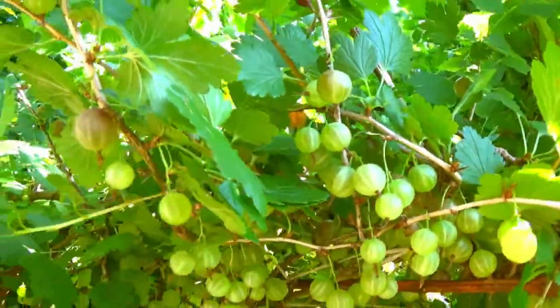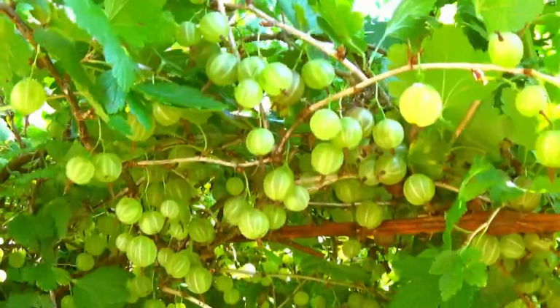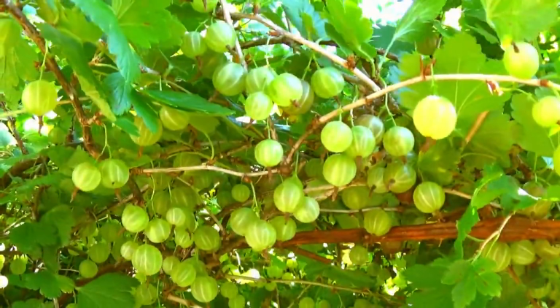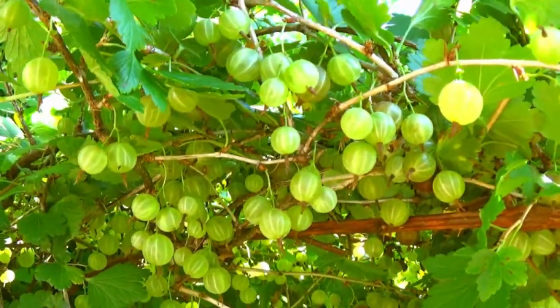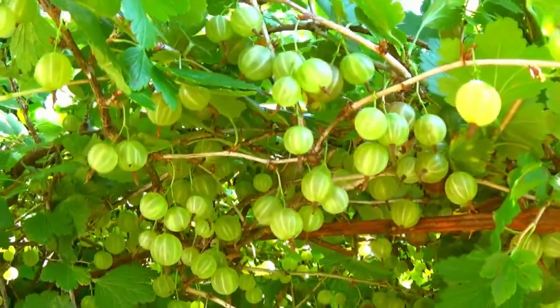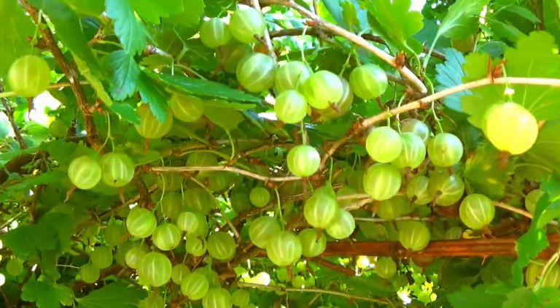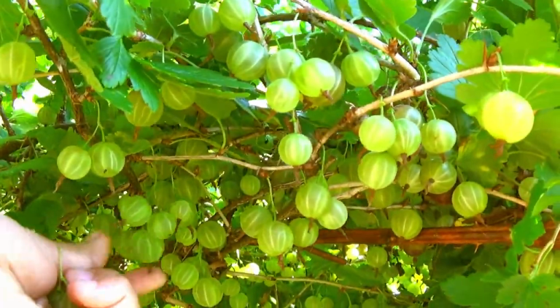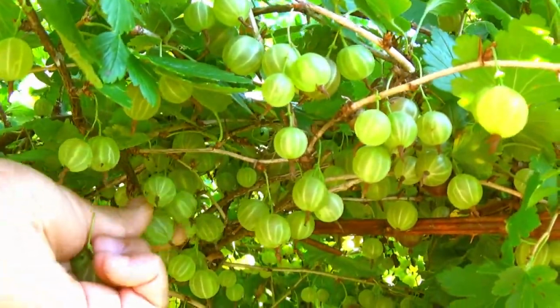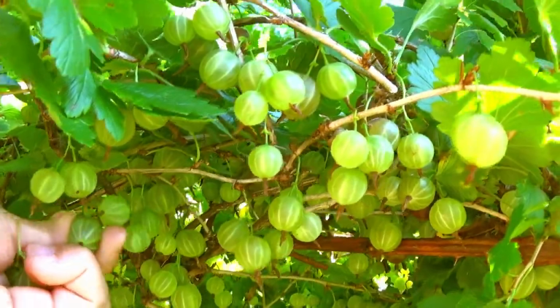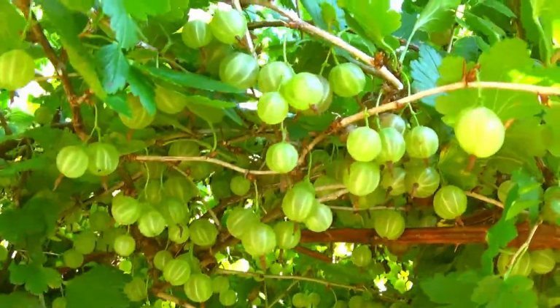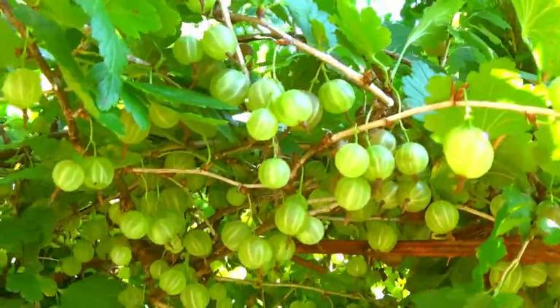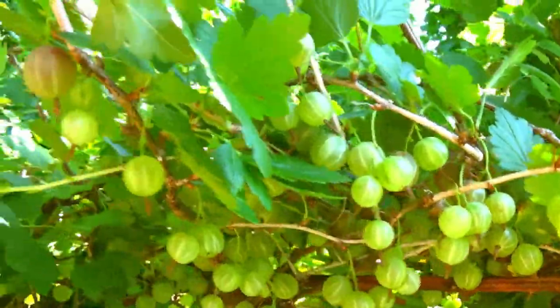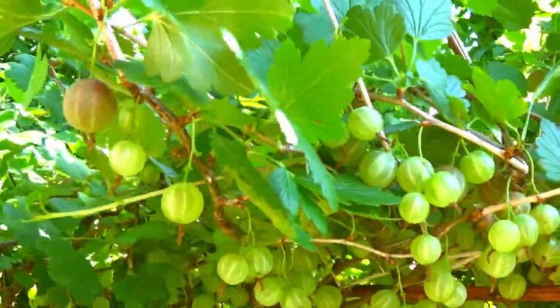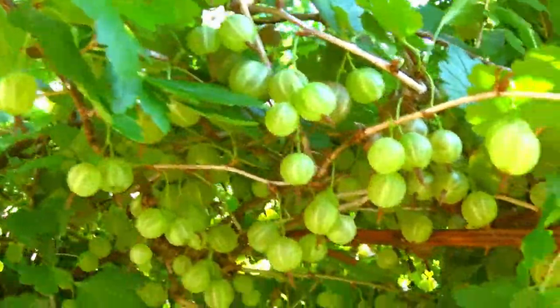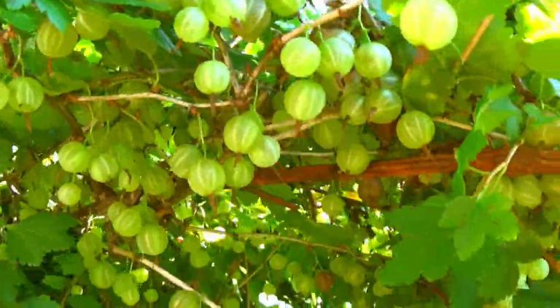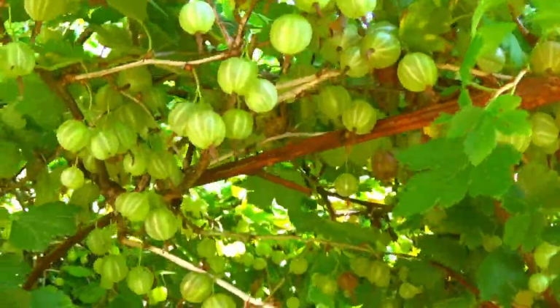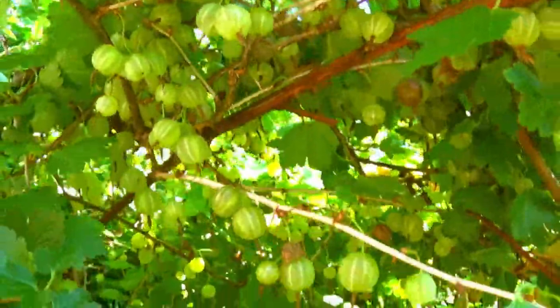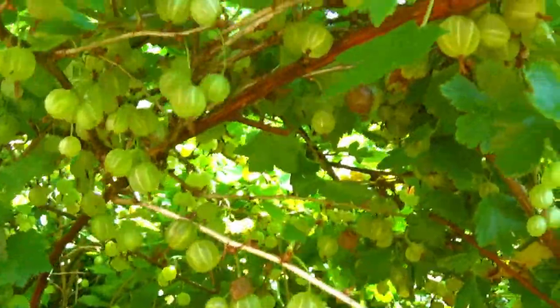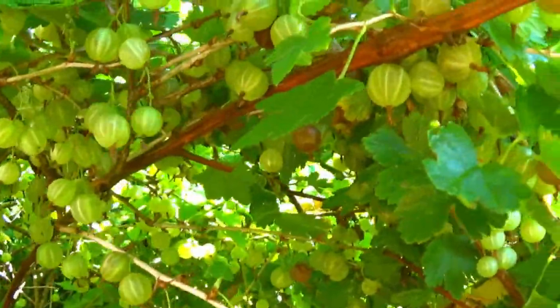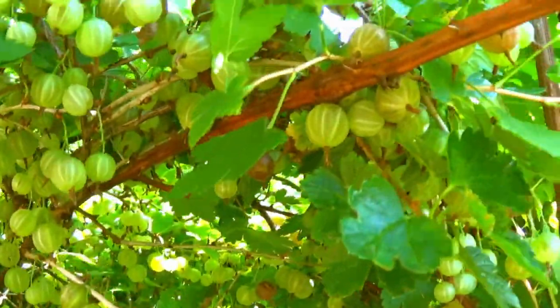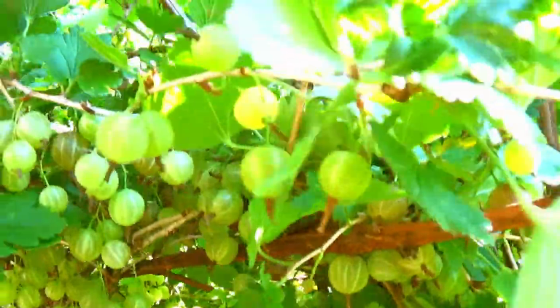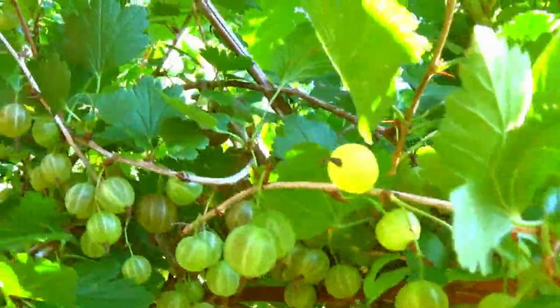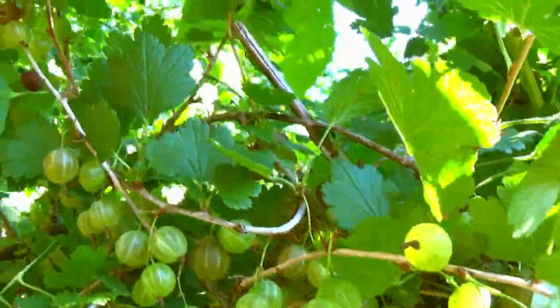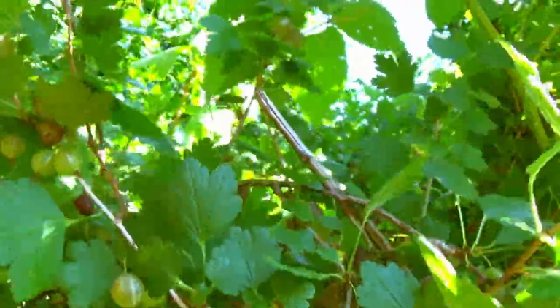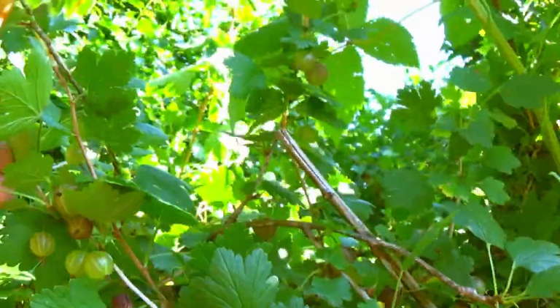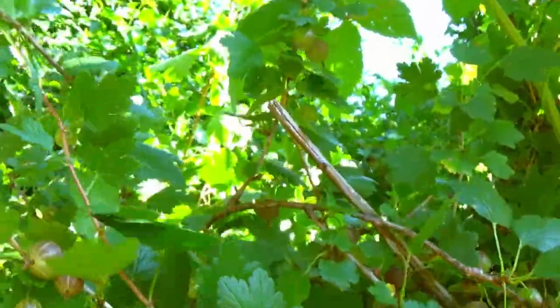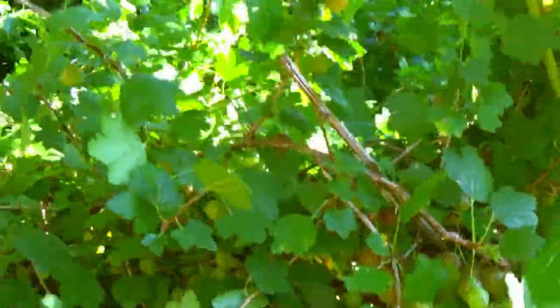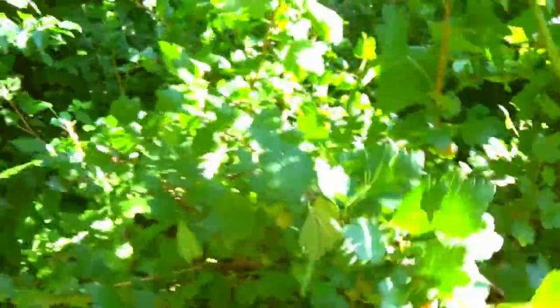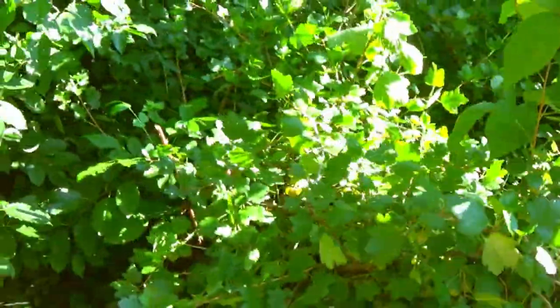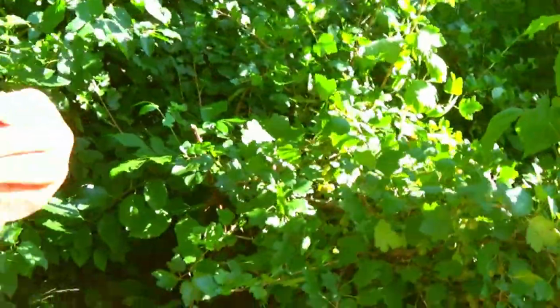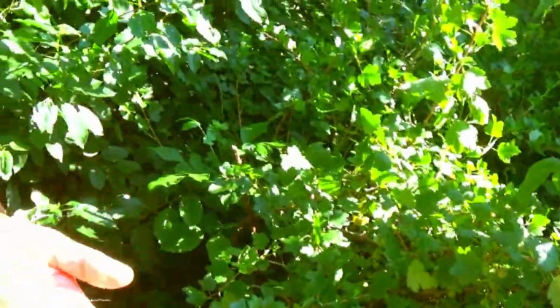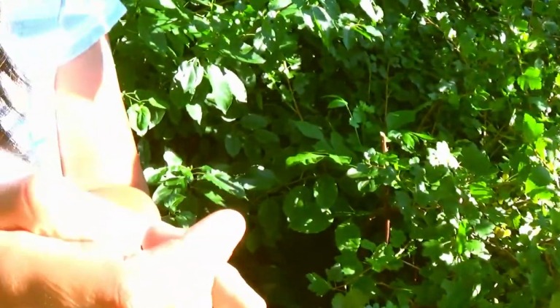They look like baby lanterns. This one is really fat. Let me pick the pink one.